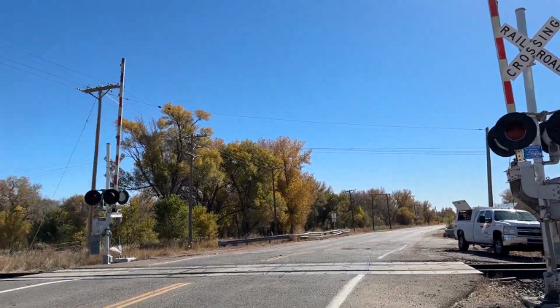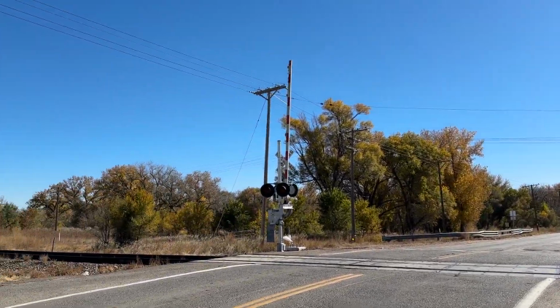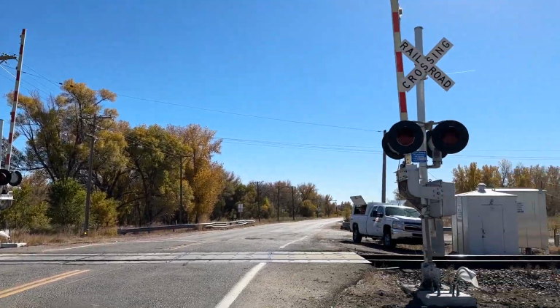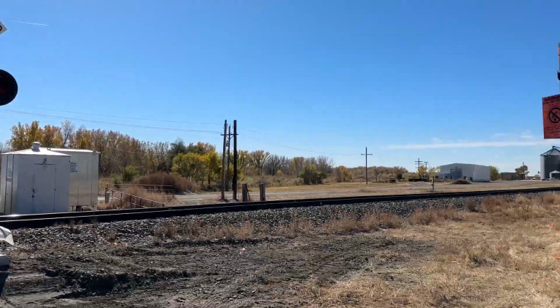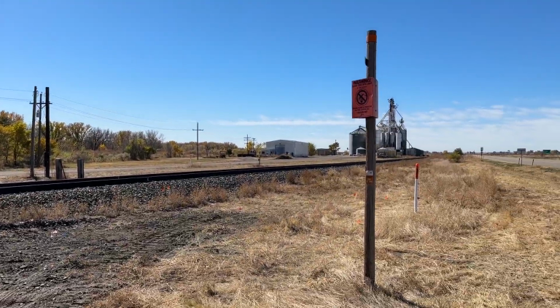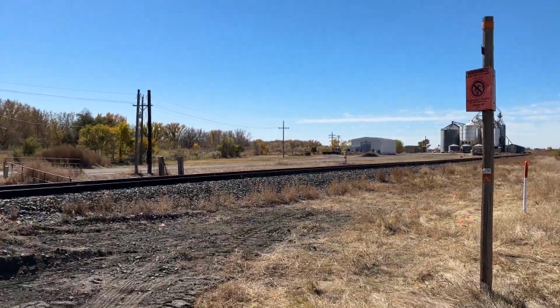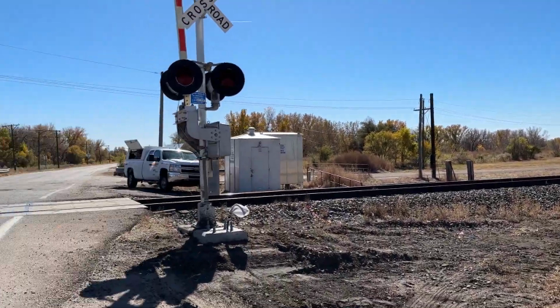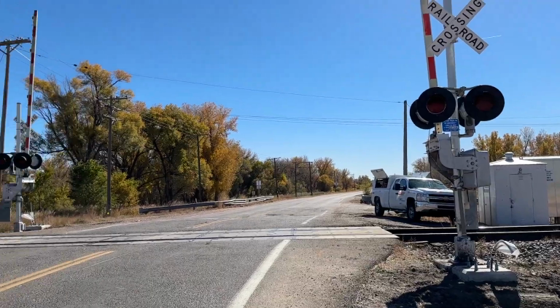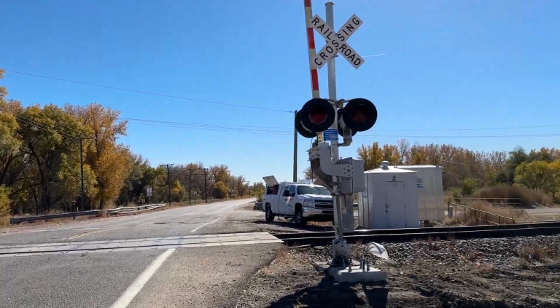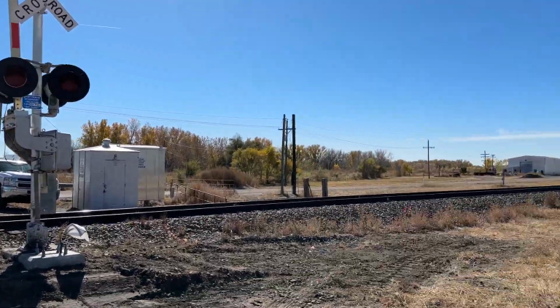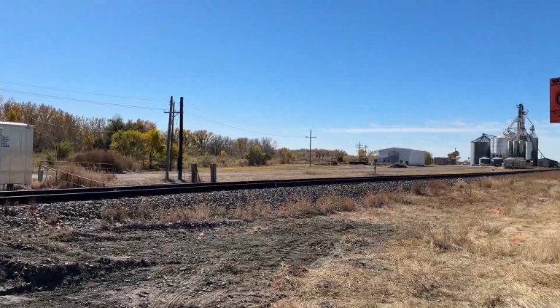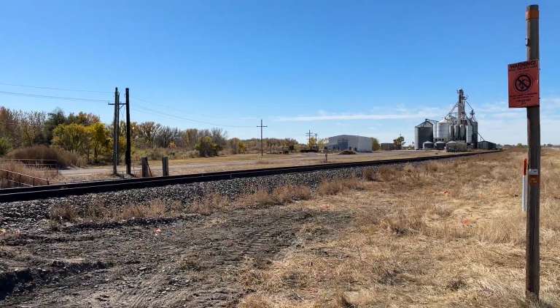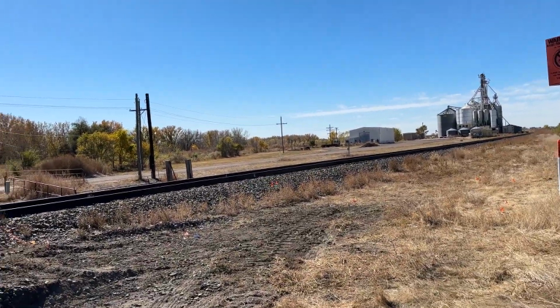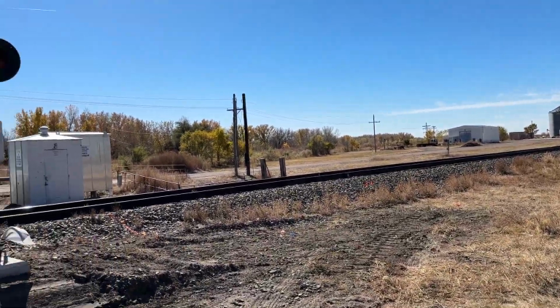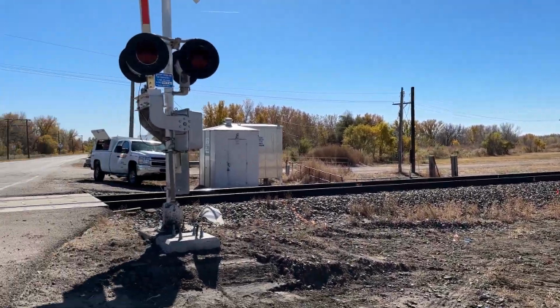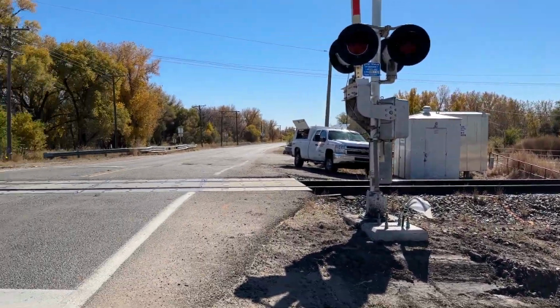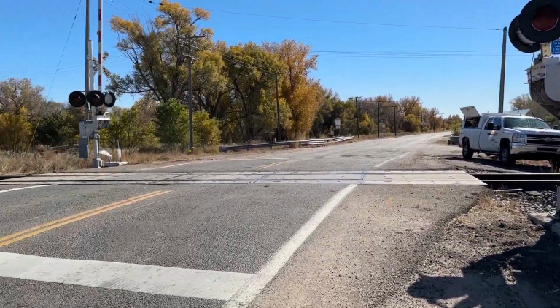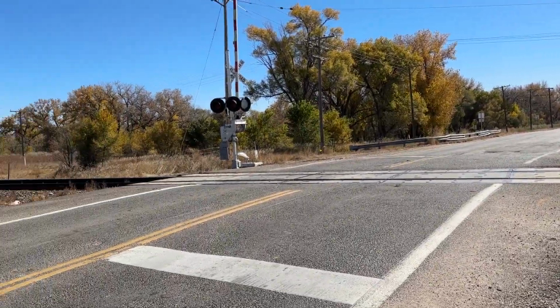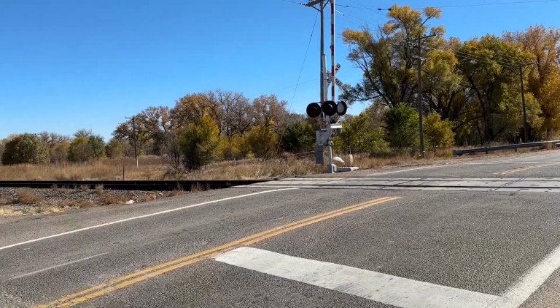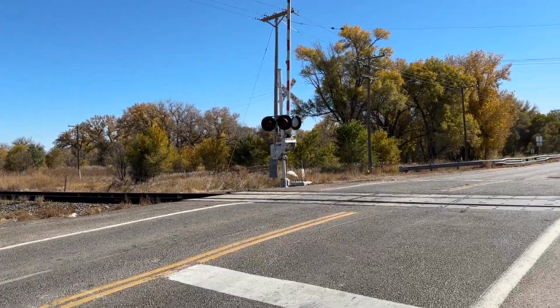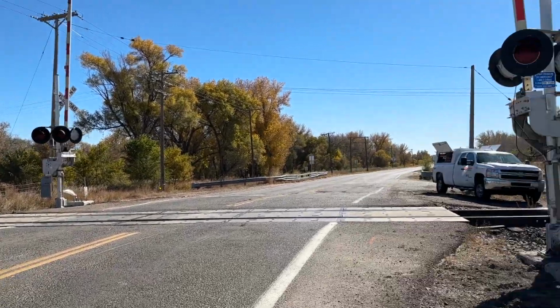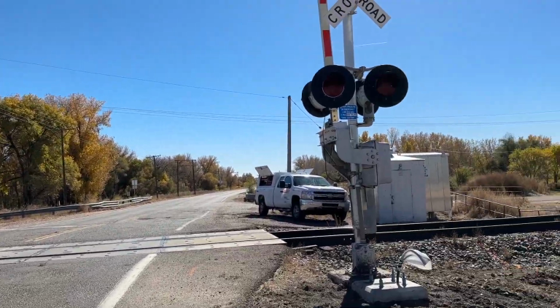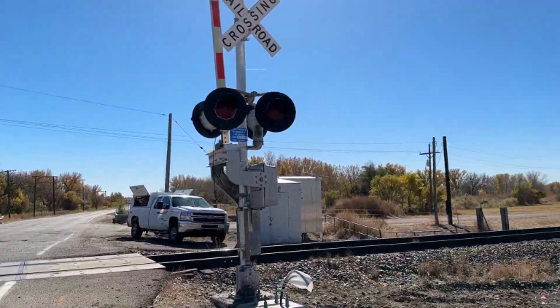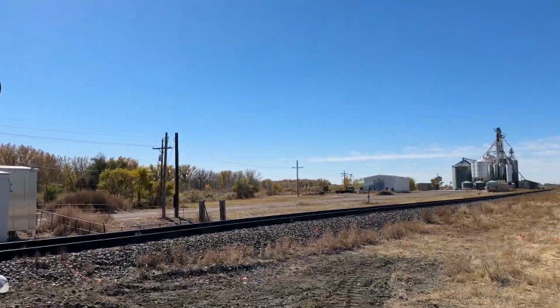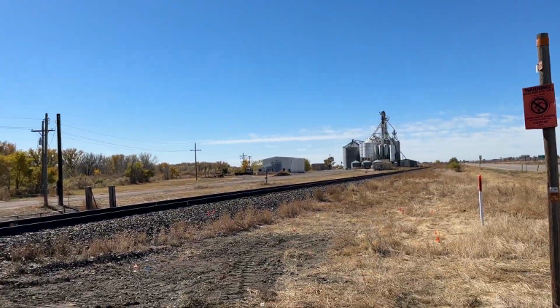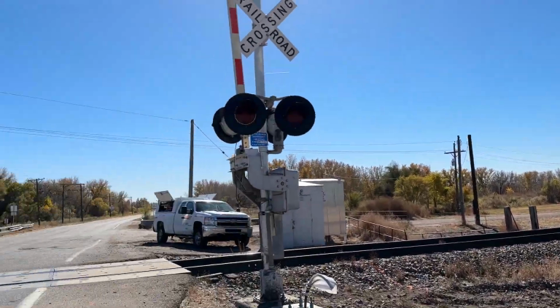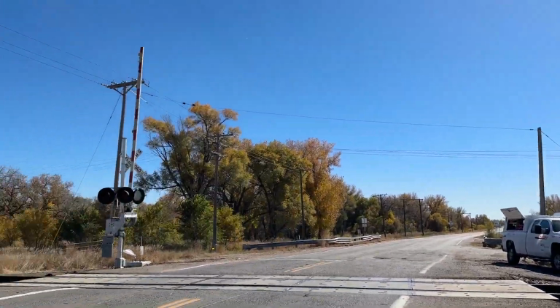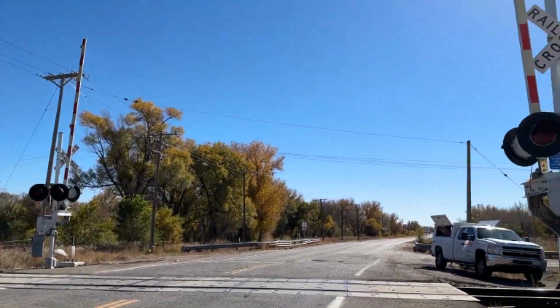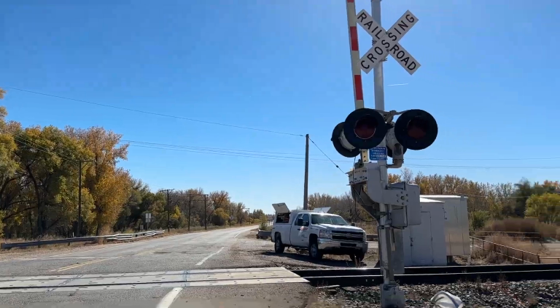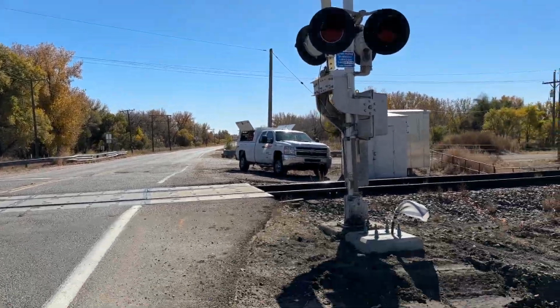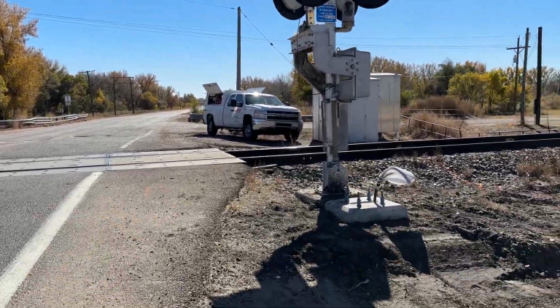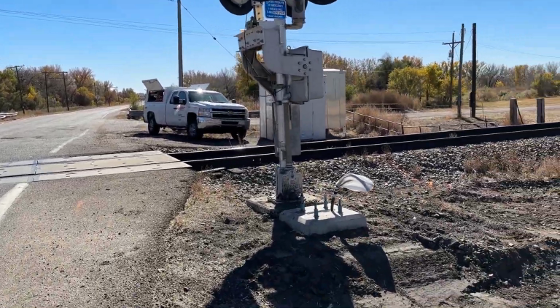Big news for the Julesburg sub. This is no longer the UP Julesburg sub — this is the BNSF Julesburg sub, I think. Either that or it's just the extension of the Brush sub now. The Union Pacific no longer owns this line; this is now BNSF owned.